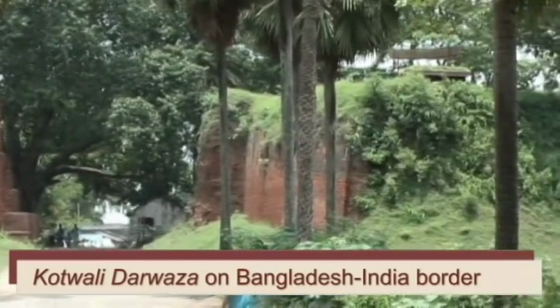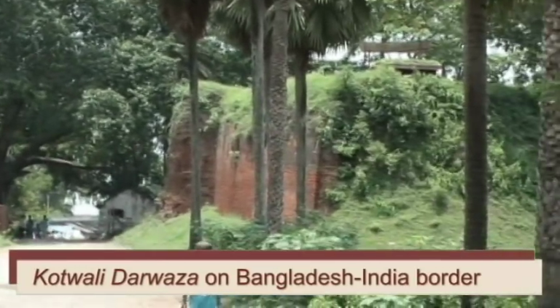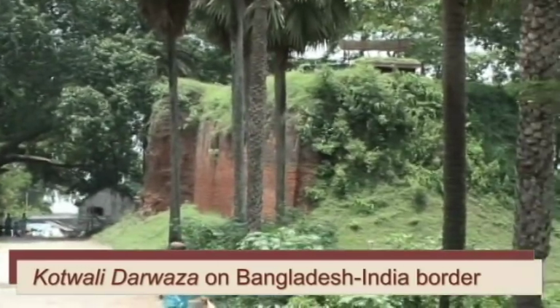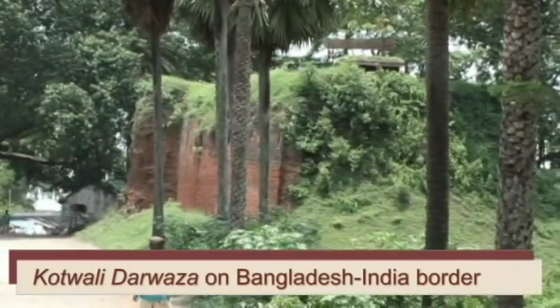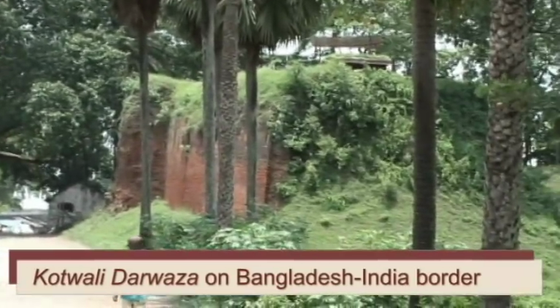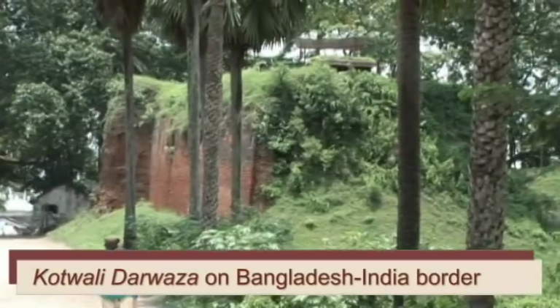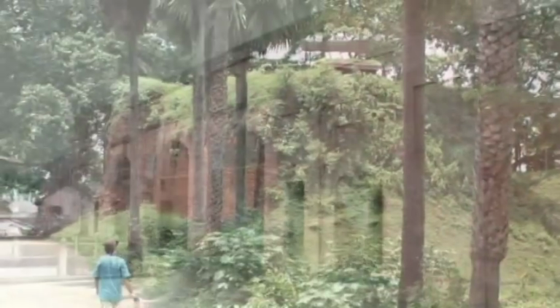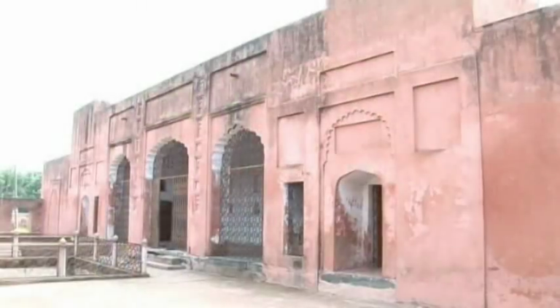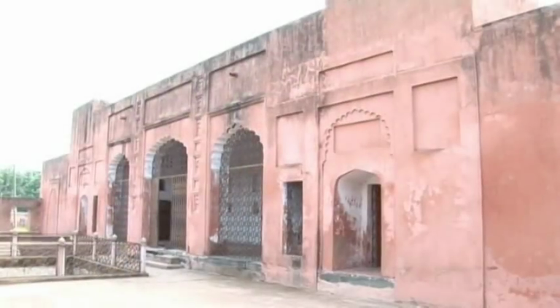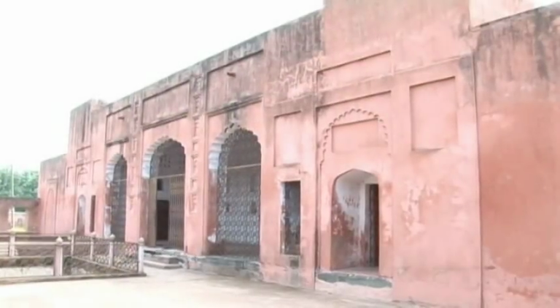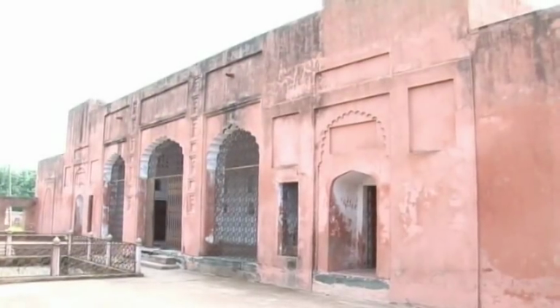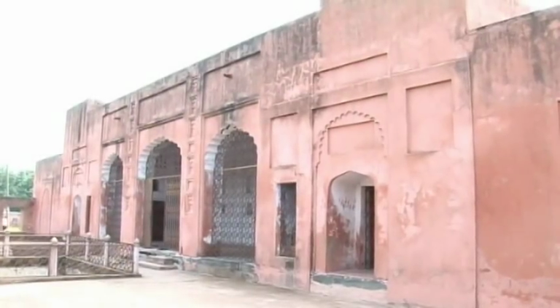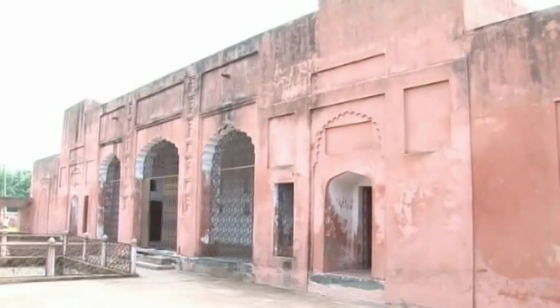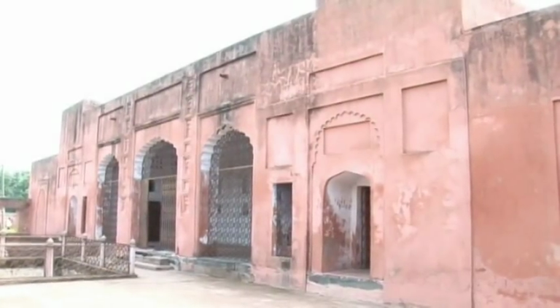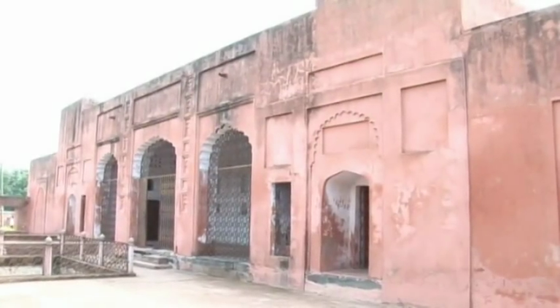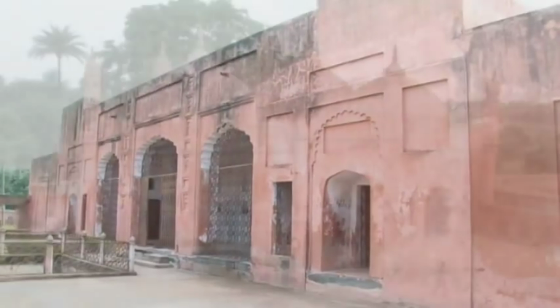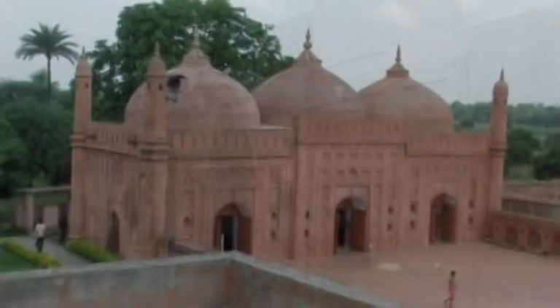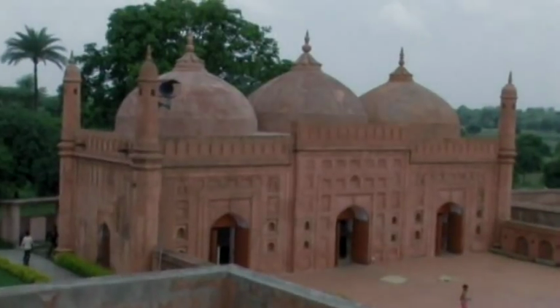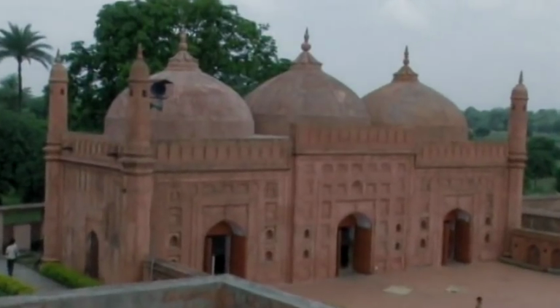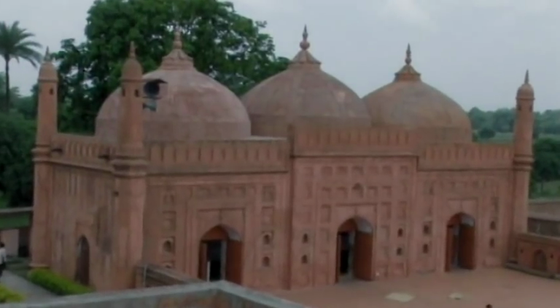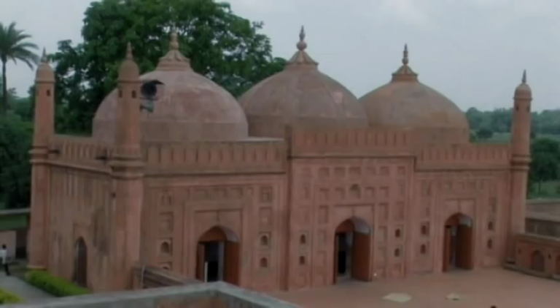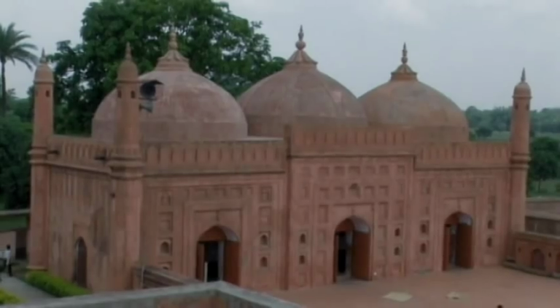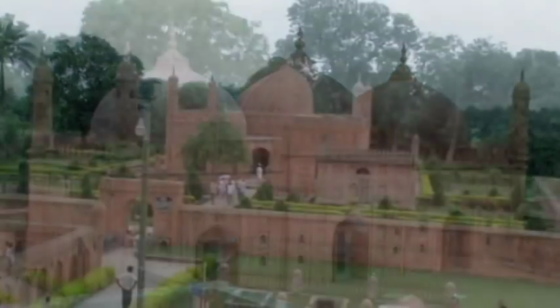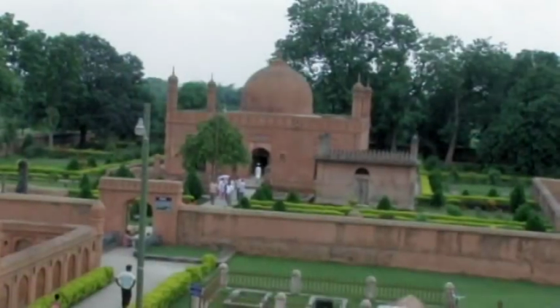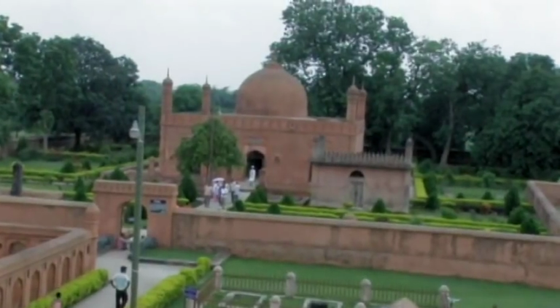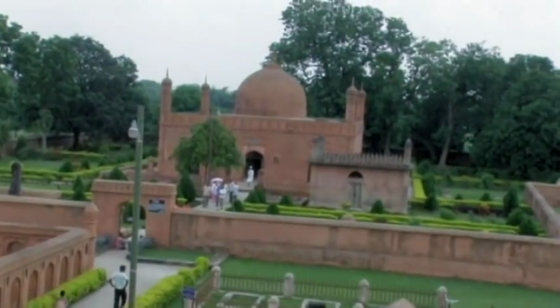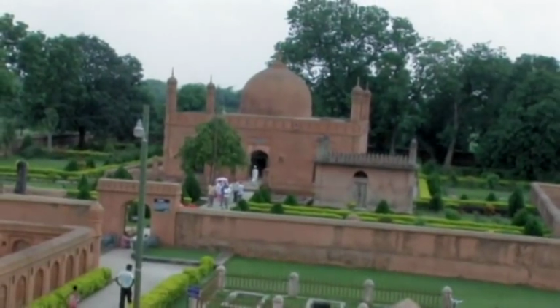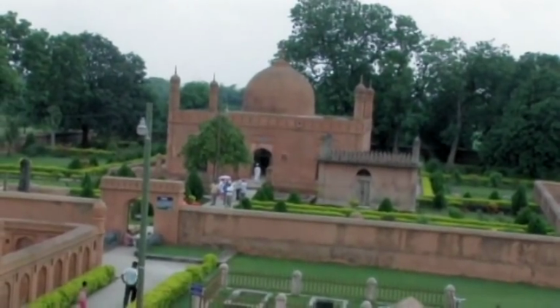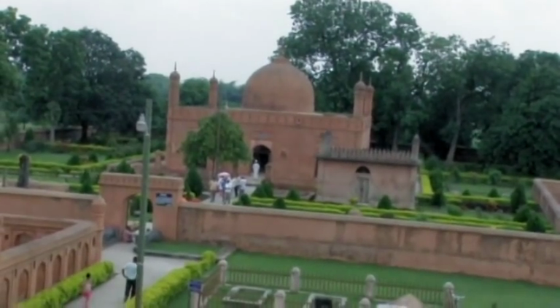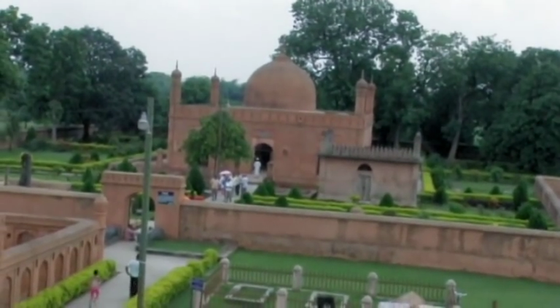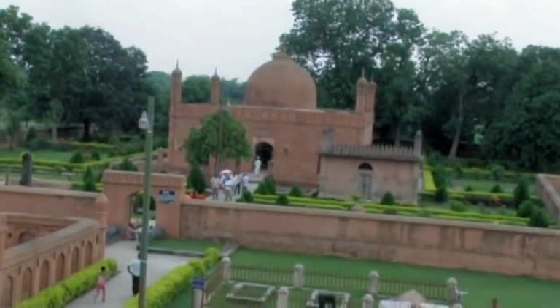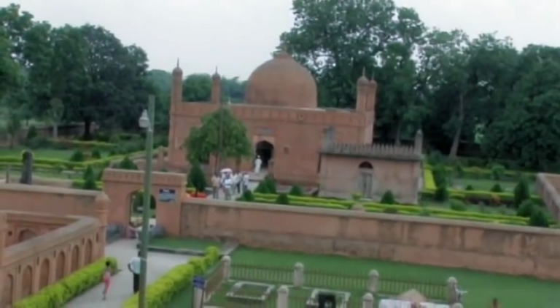The complex comprises three structures: the Tahakhana itself, a mosque, and the Mazar complex of Shah Niamutullah, who was known to be a Murshid of Prince Shah Shoja.